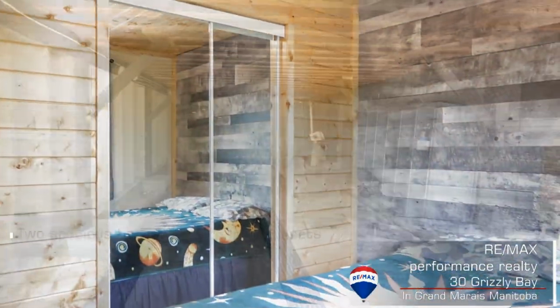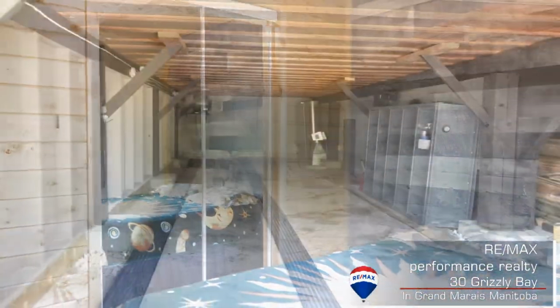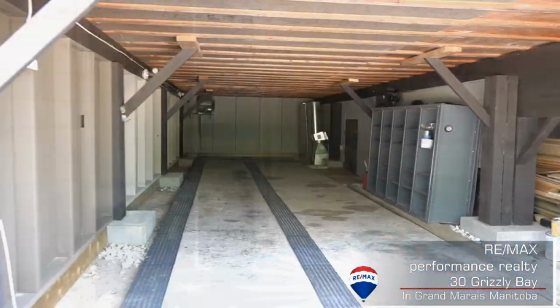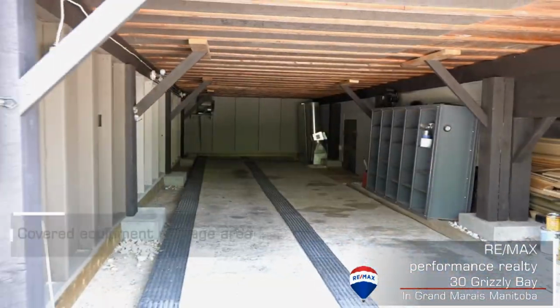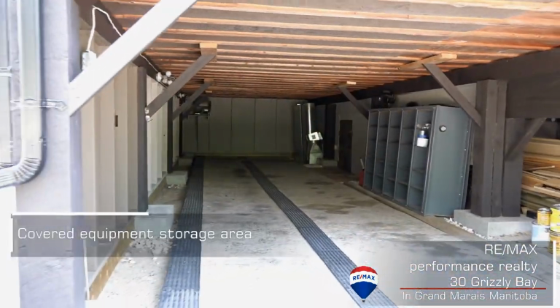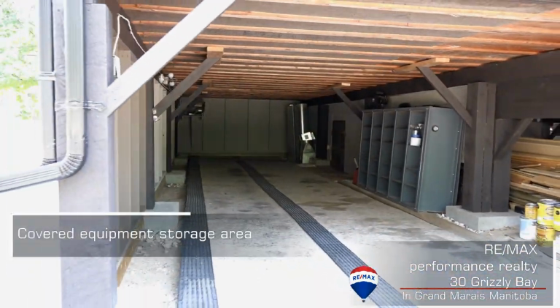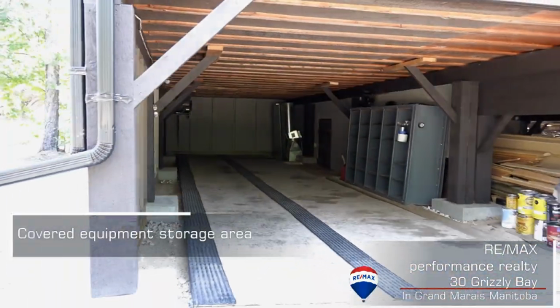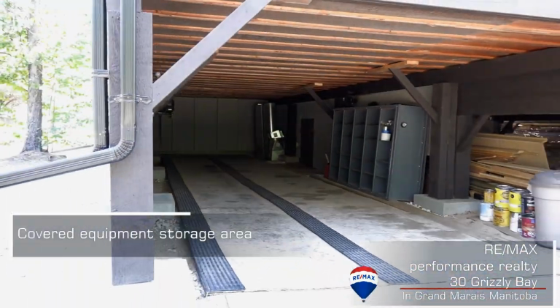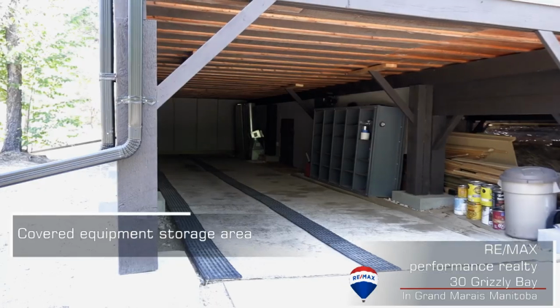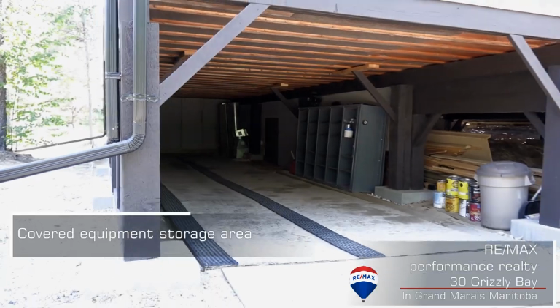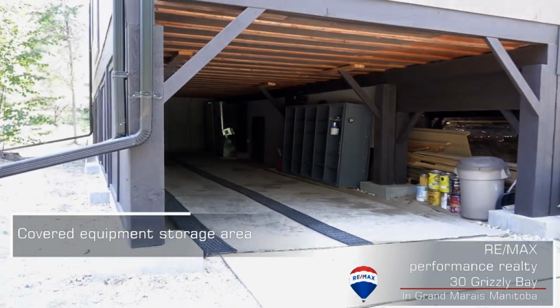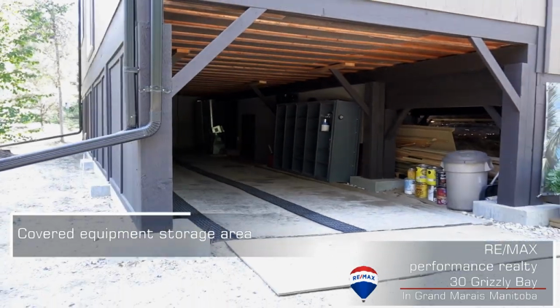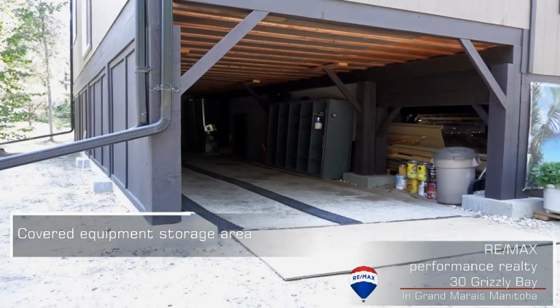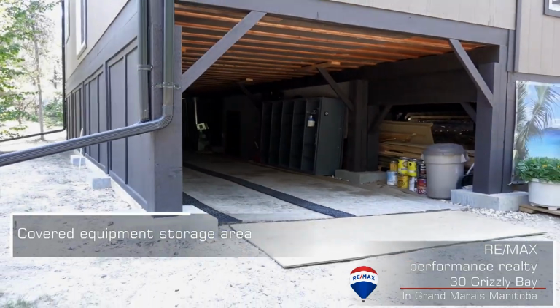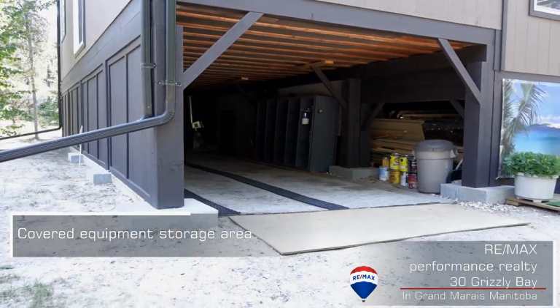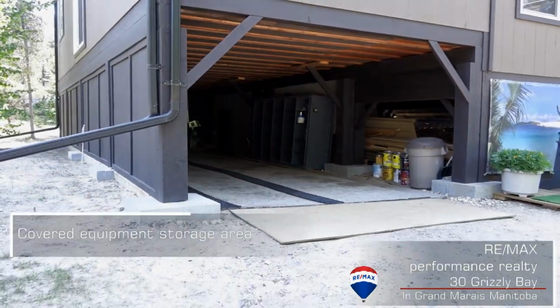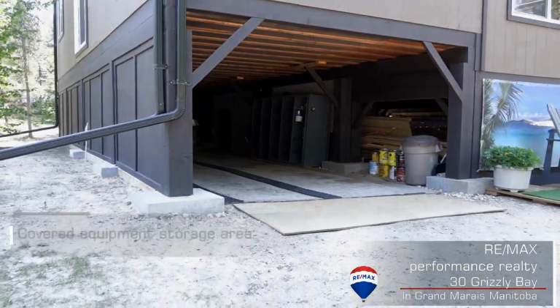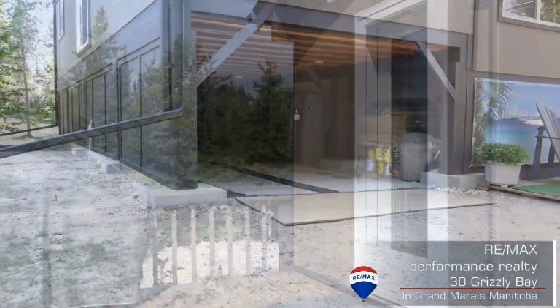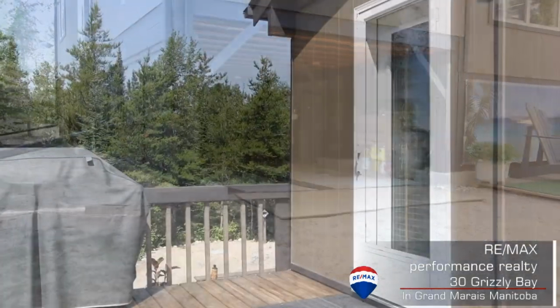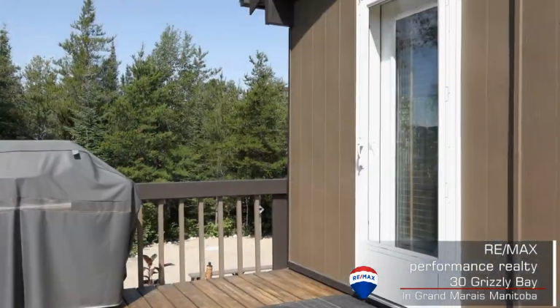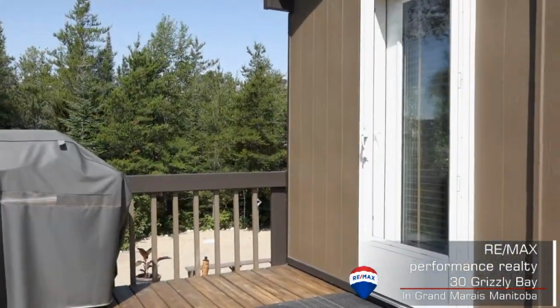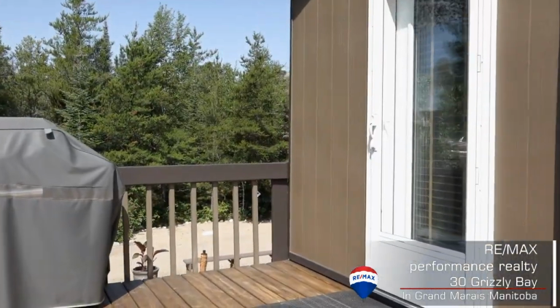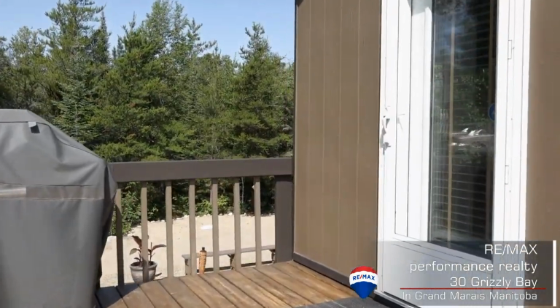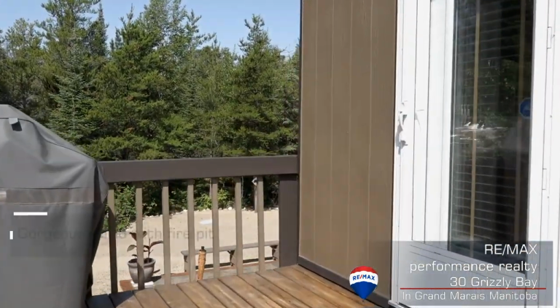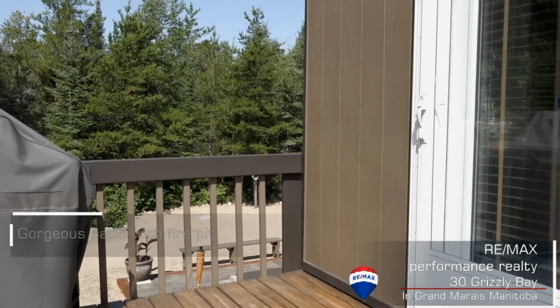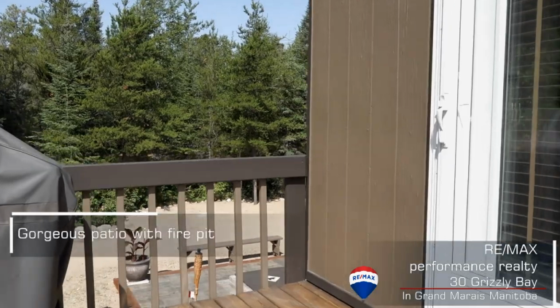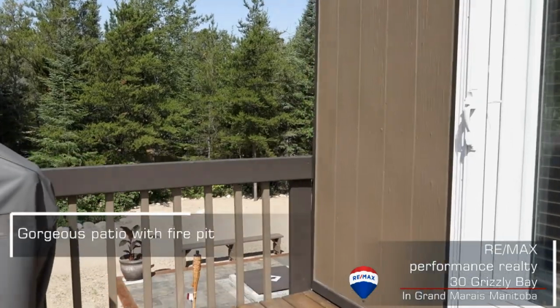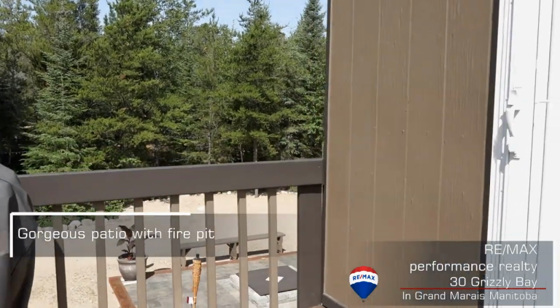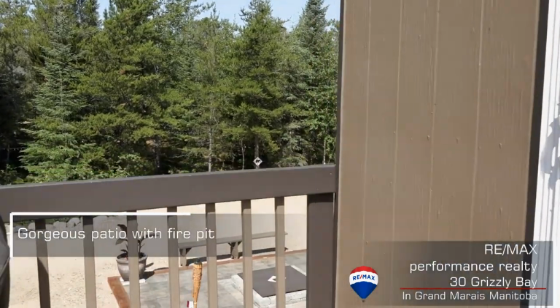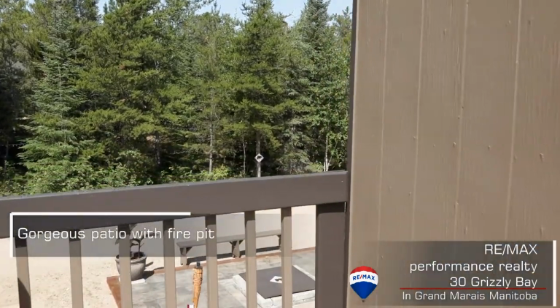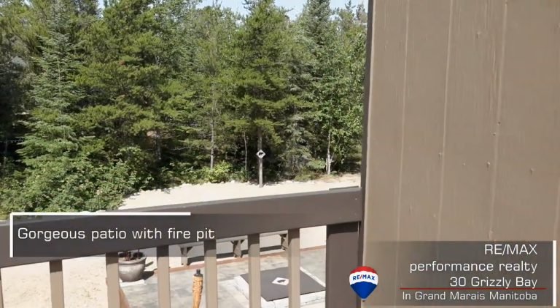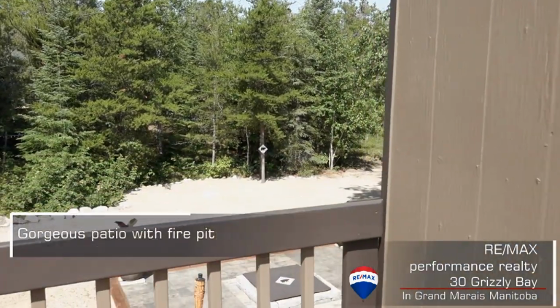Another great feature of this property is that great covered storage area for your toys or lawnmowers or whatever you need. It'd be fantastic coming back from a sled ride and just pulling right in.